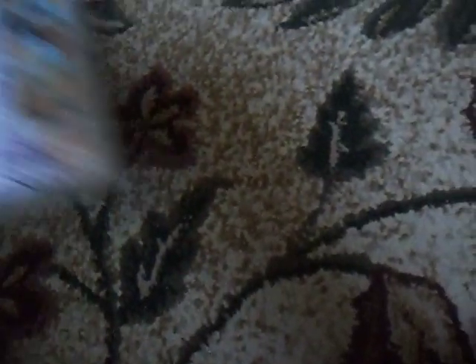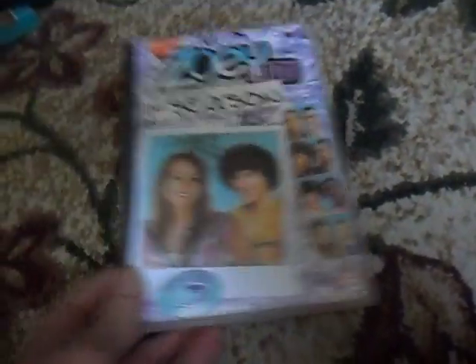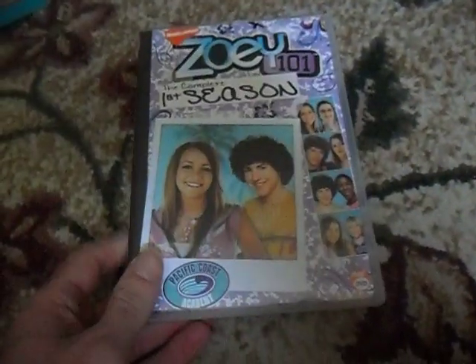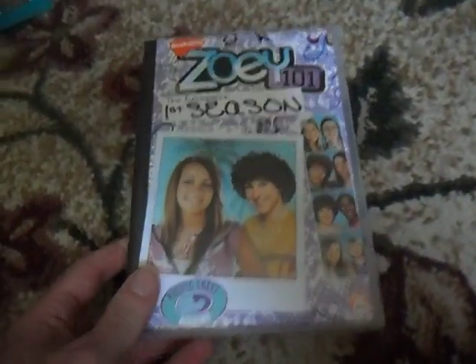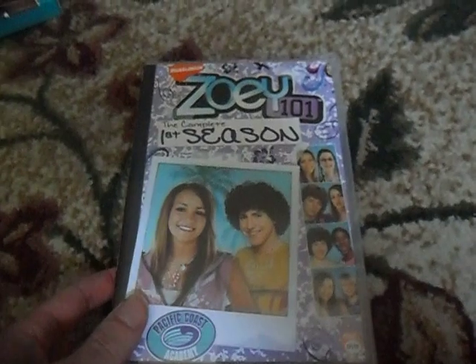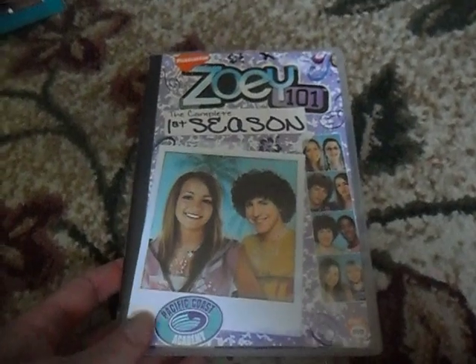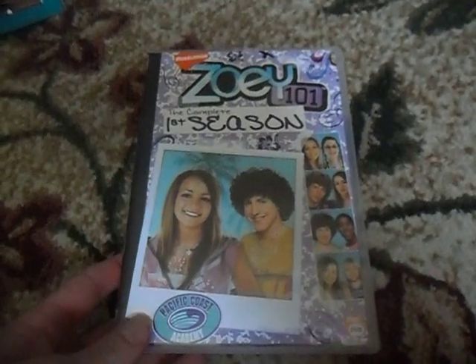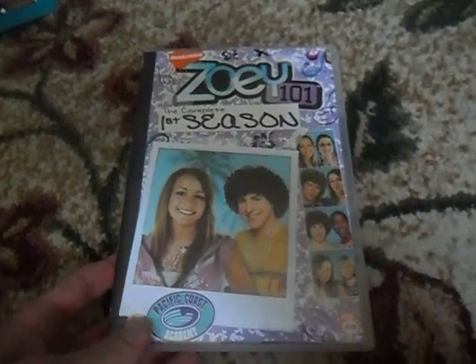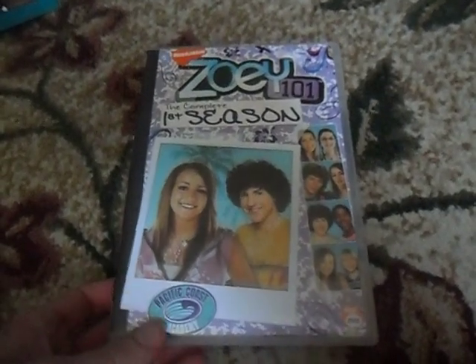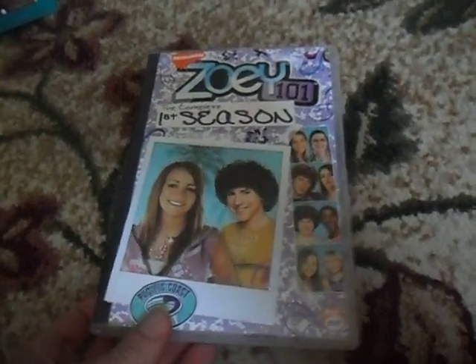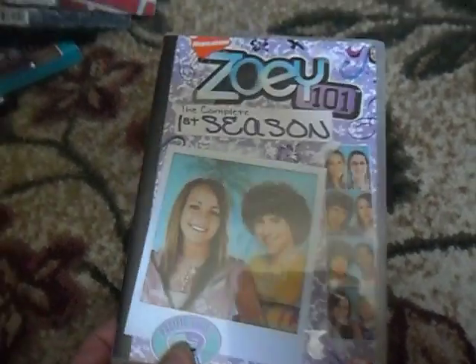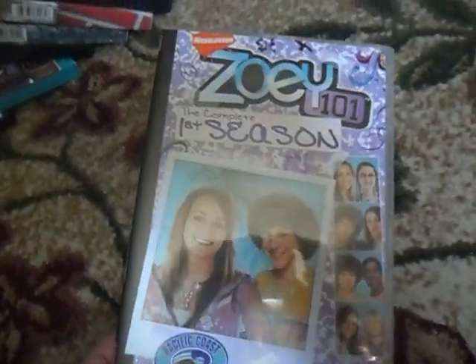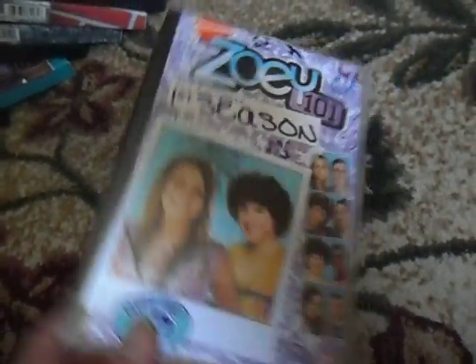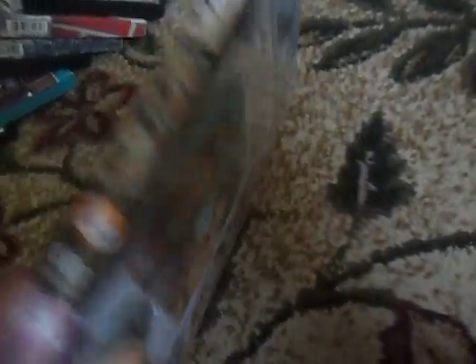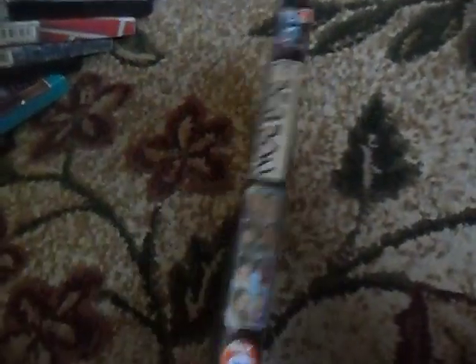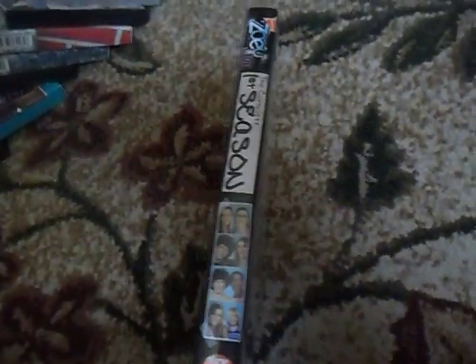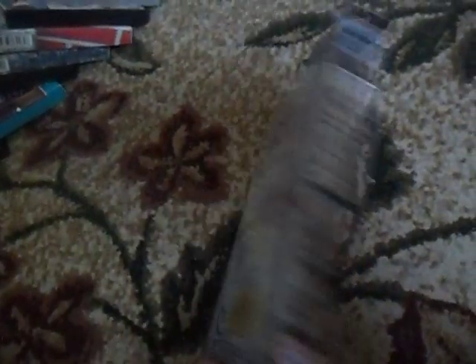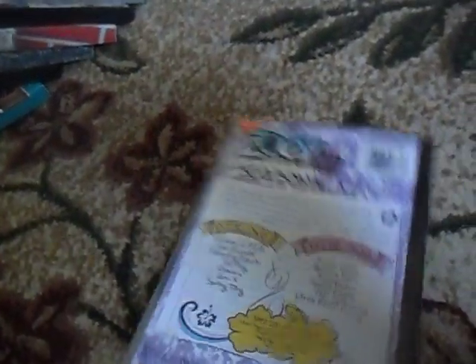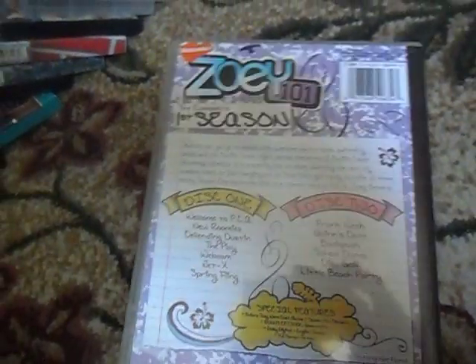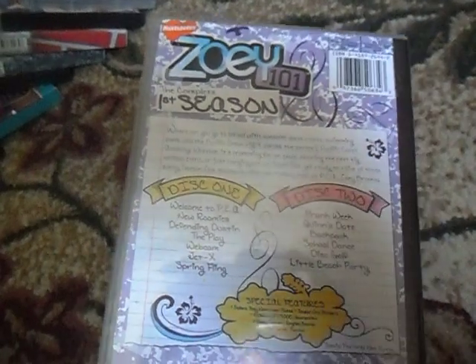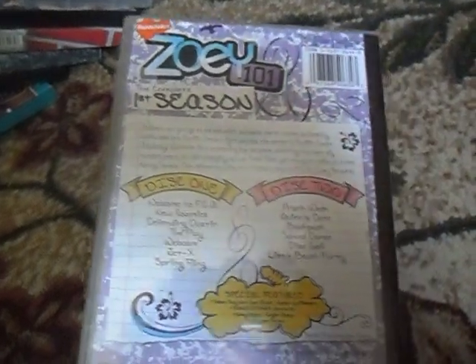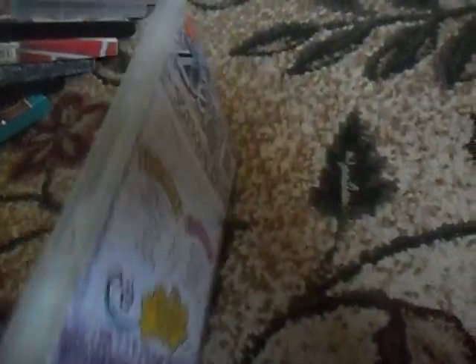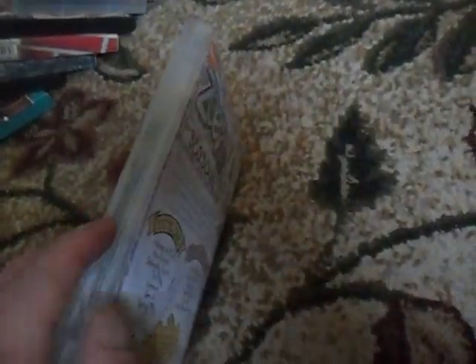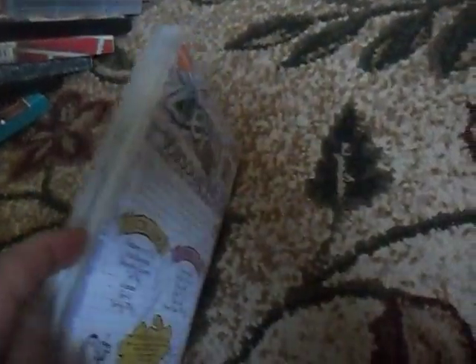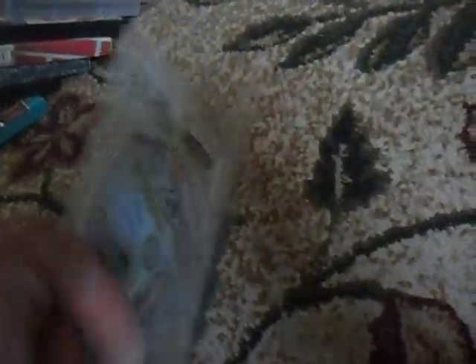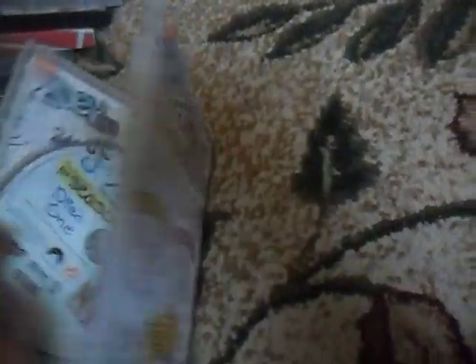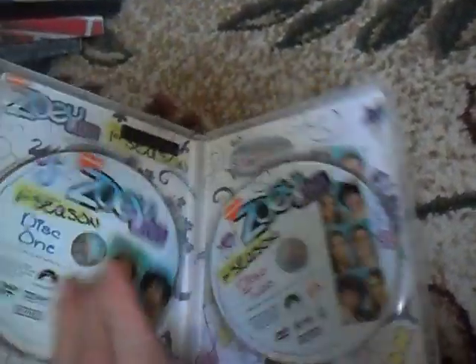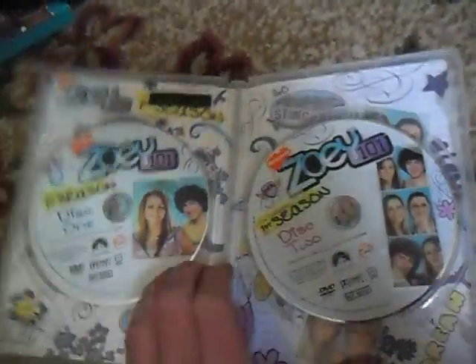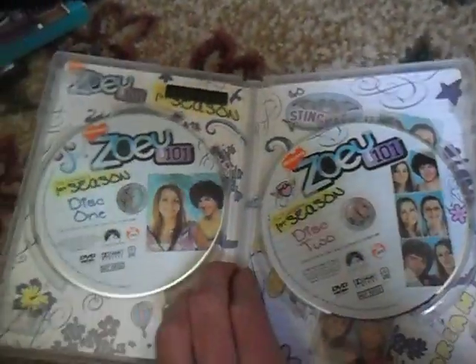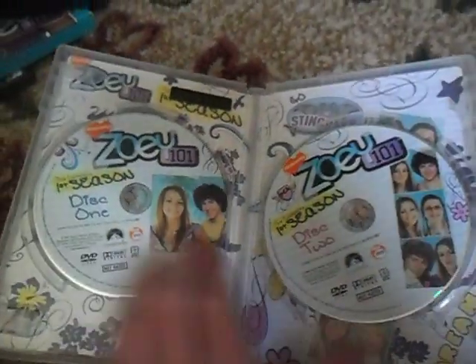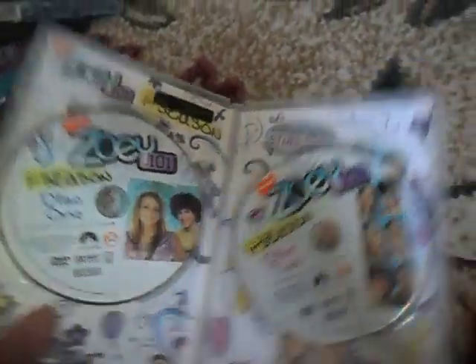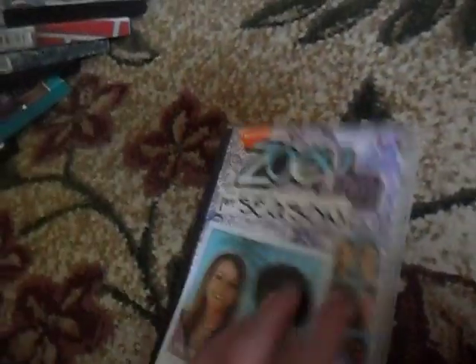The next one here is Zoey 101, the complete first season. There's the front, spine, and the back. And the two DVDs that are included.